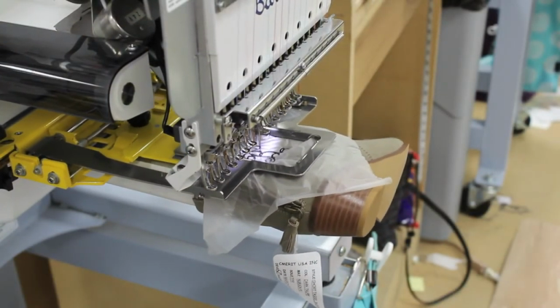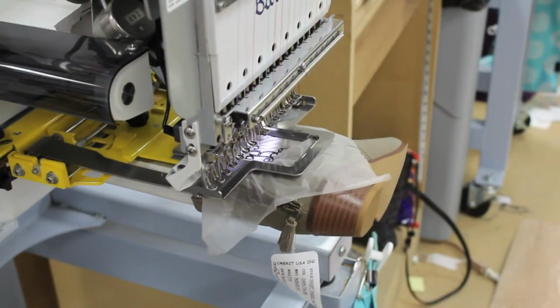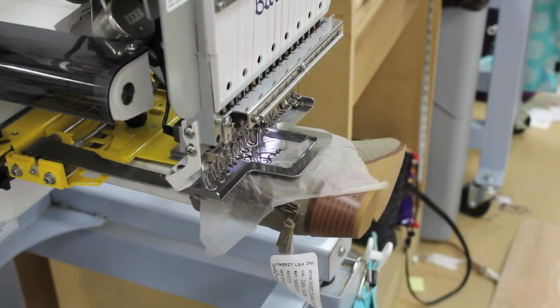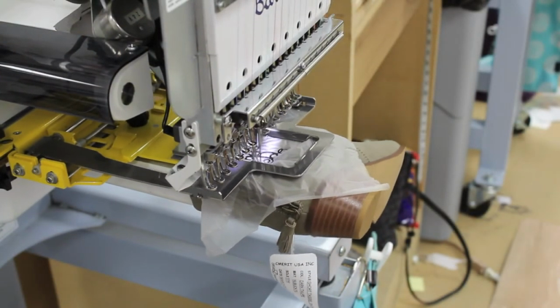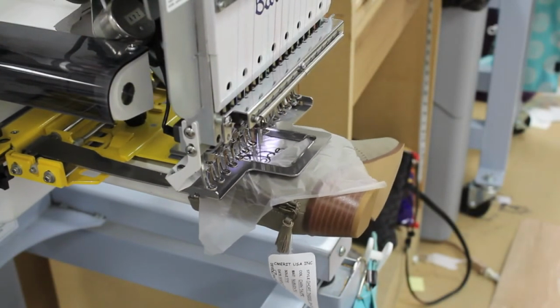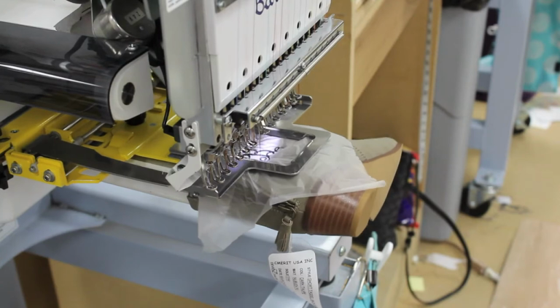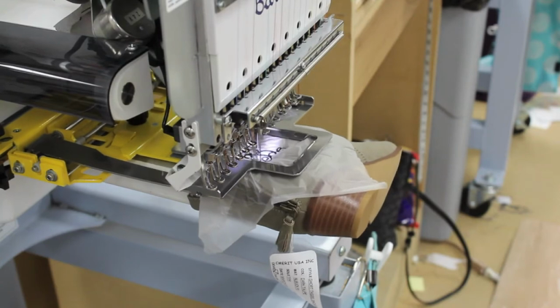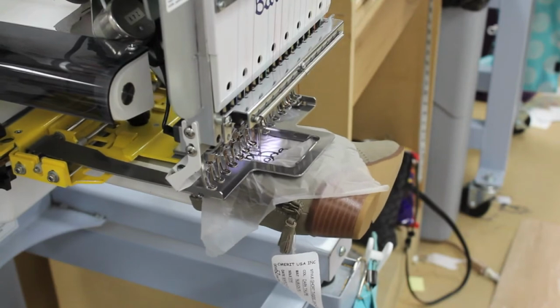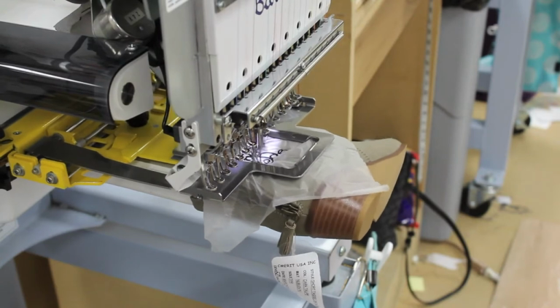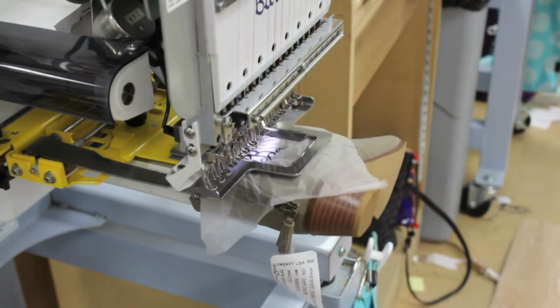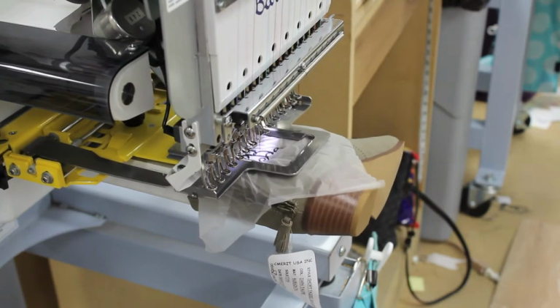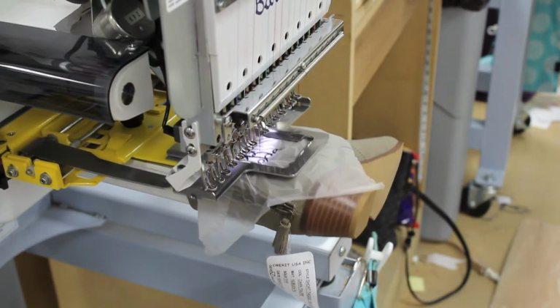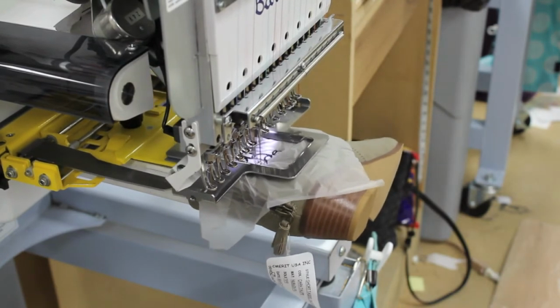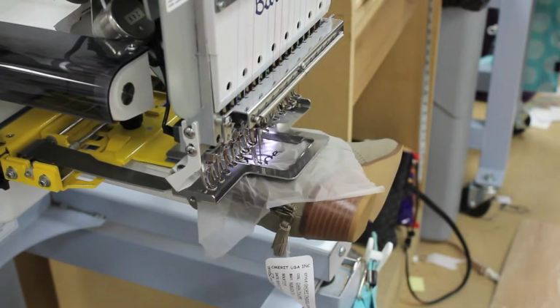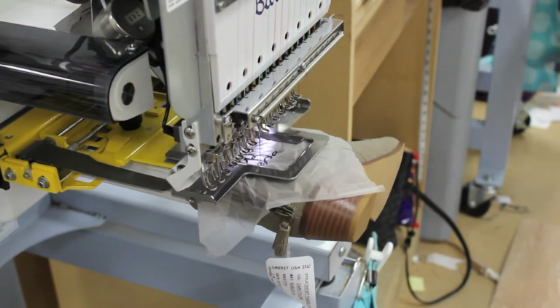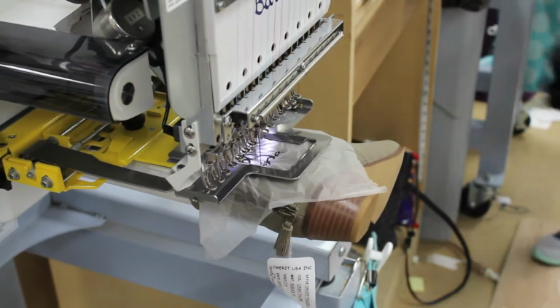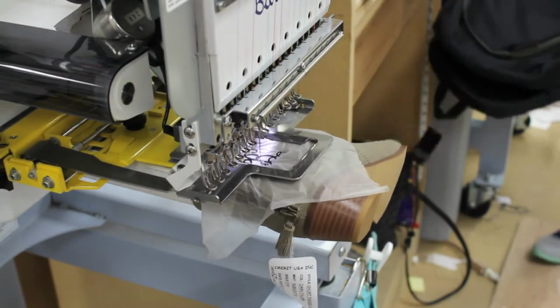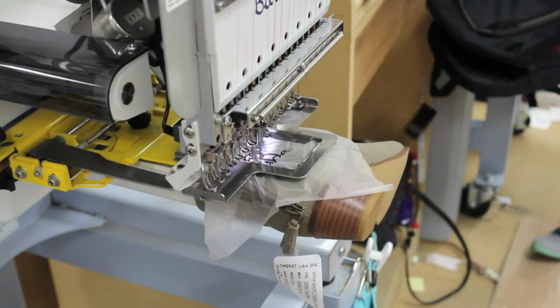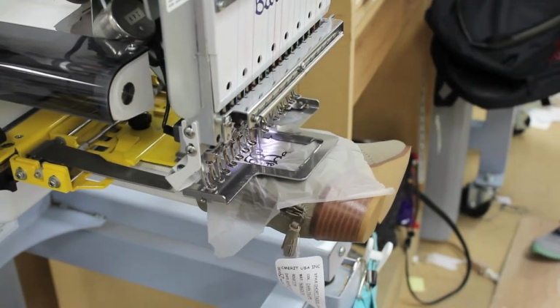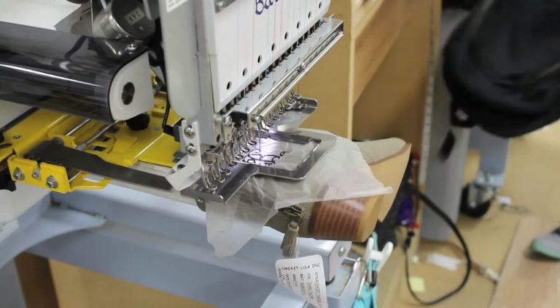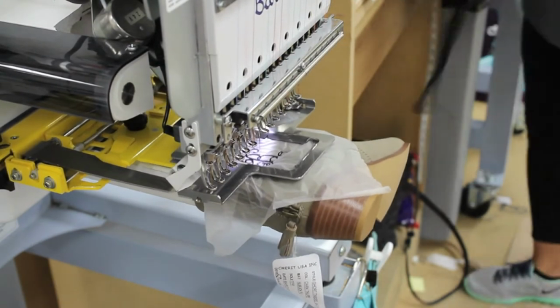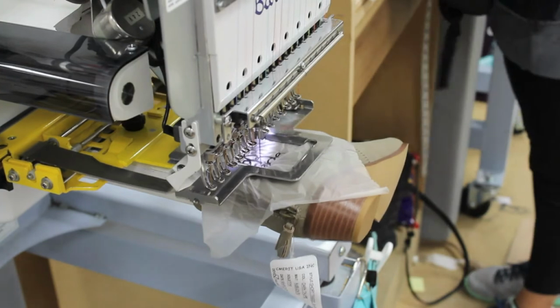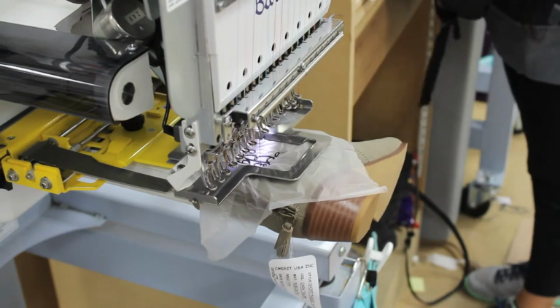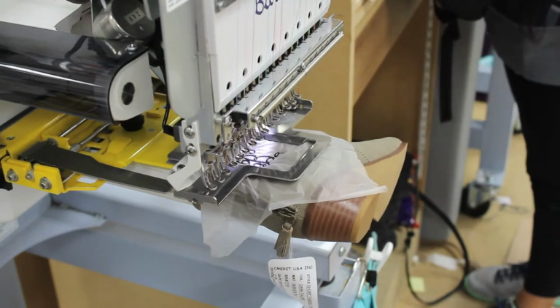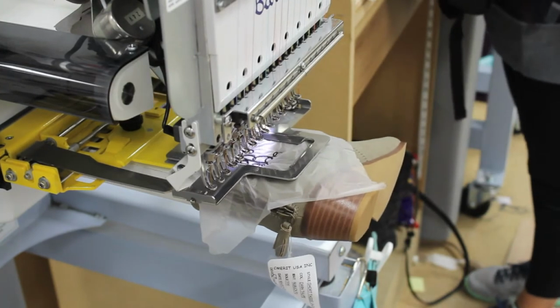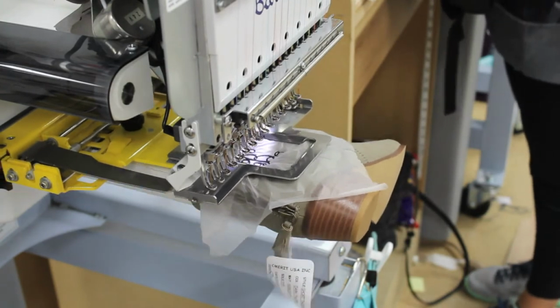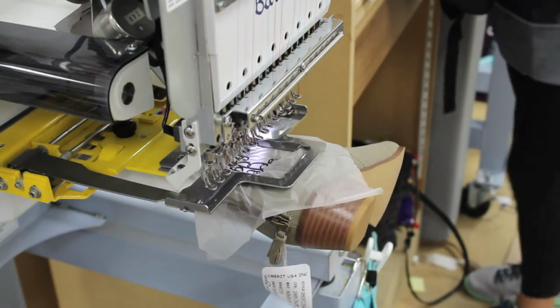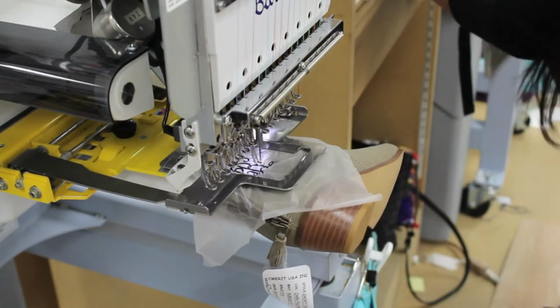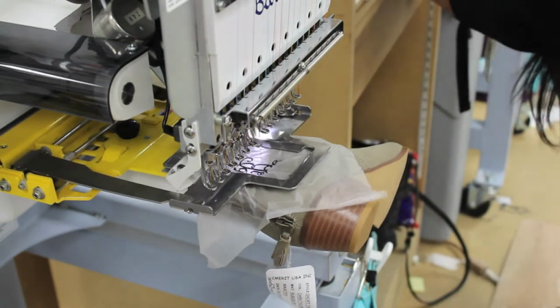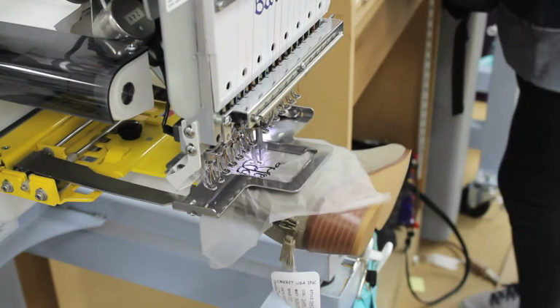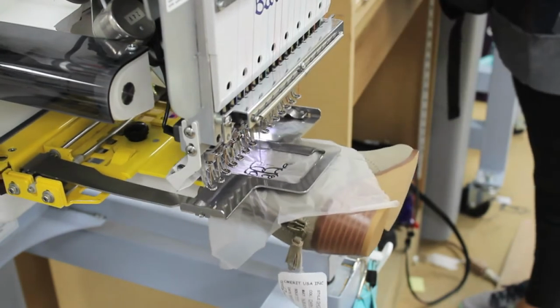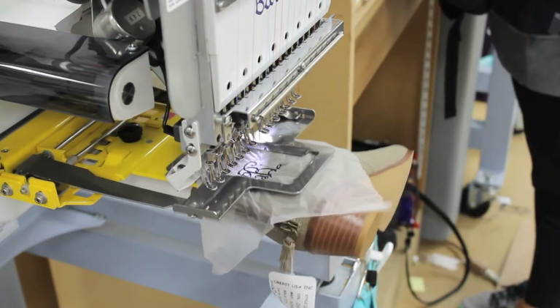We only use MagnaGlide bobbins here at WB. Their patented magnetic core creates a consistent delivery throughout the entire bobbin — no more interruptions for tension adjustments as your bobbin gets smaller.